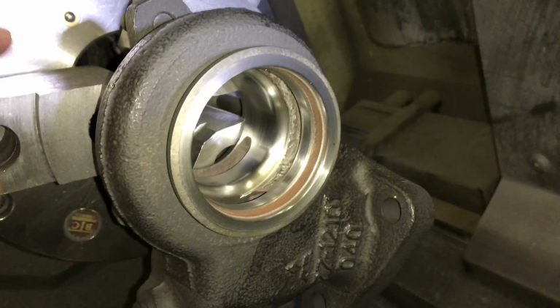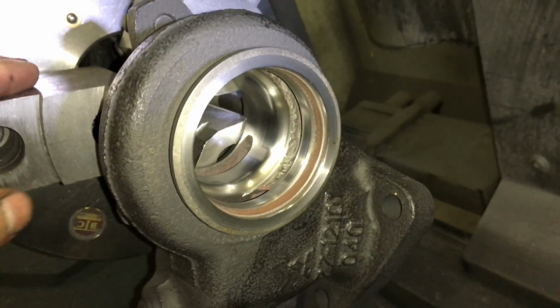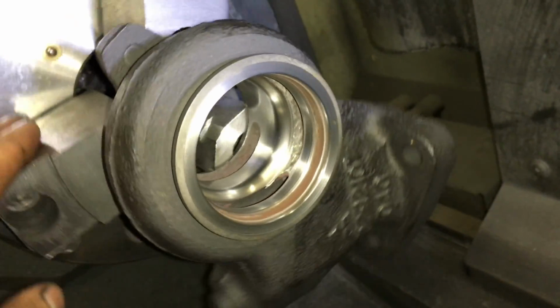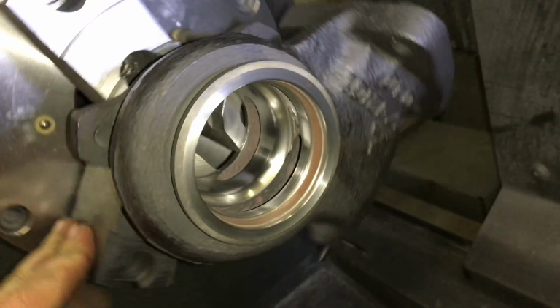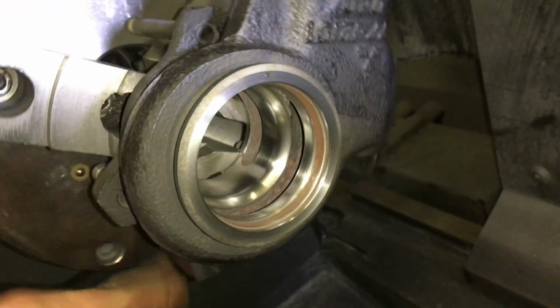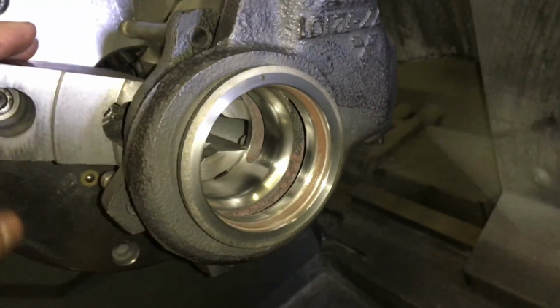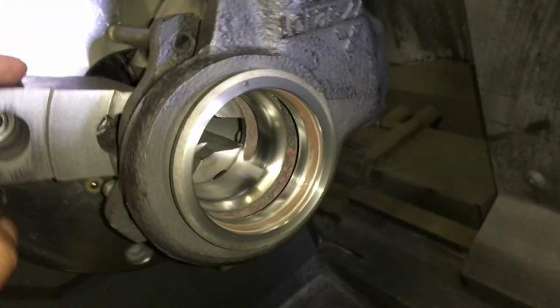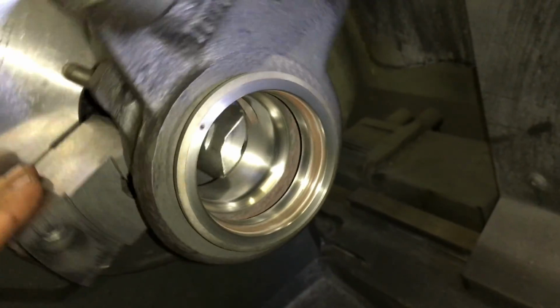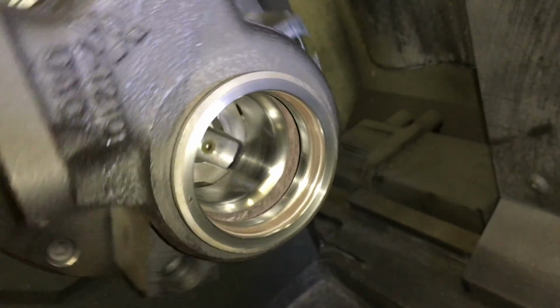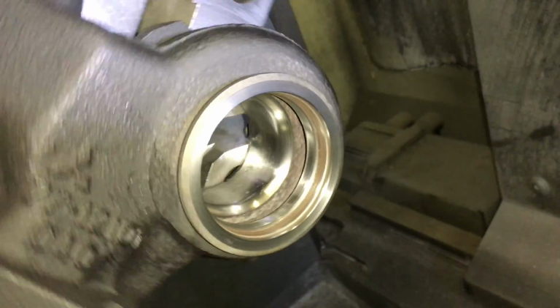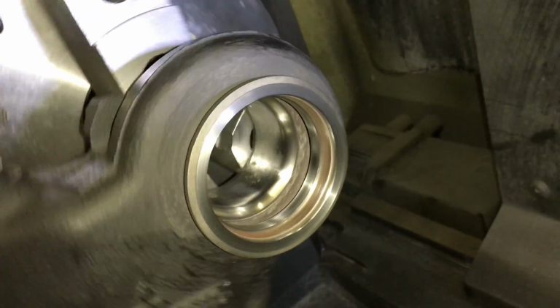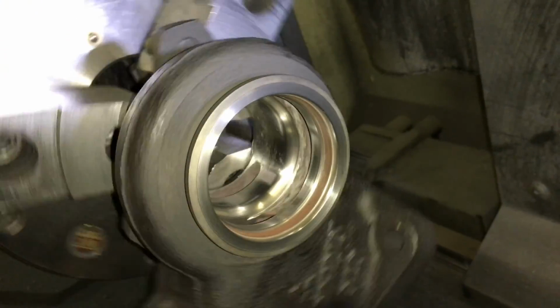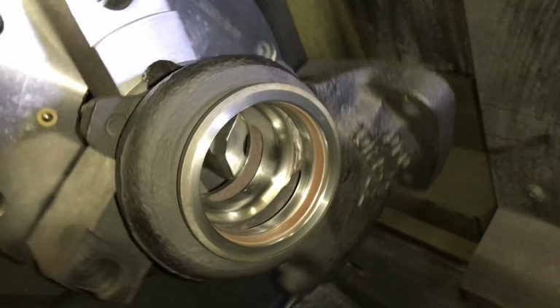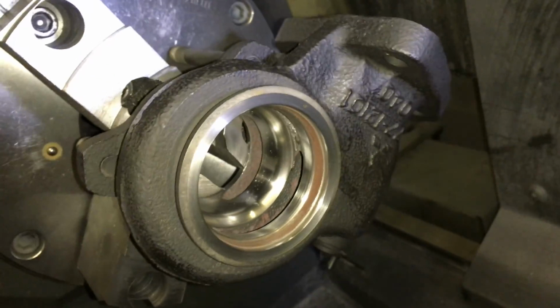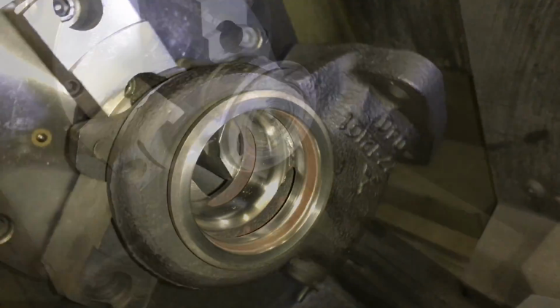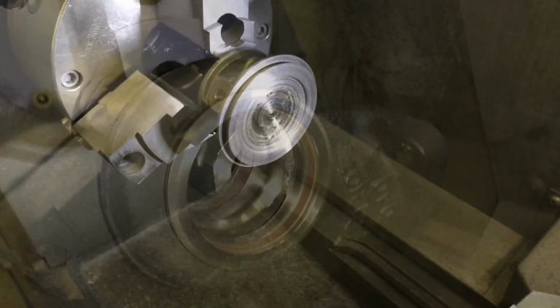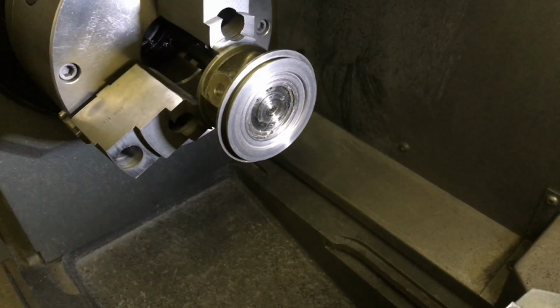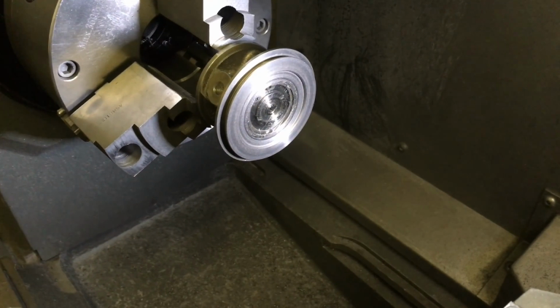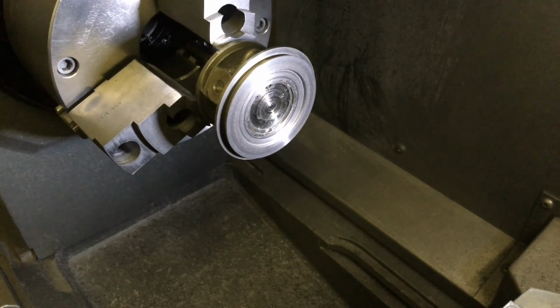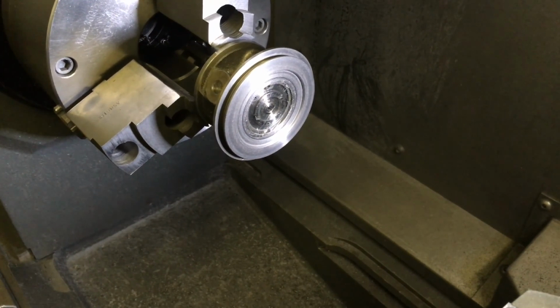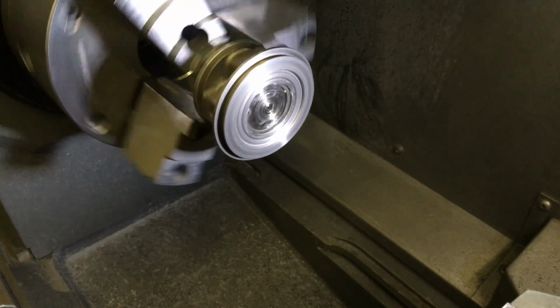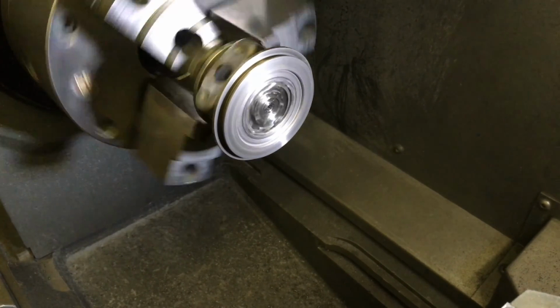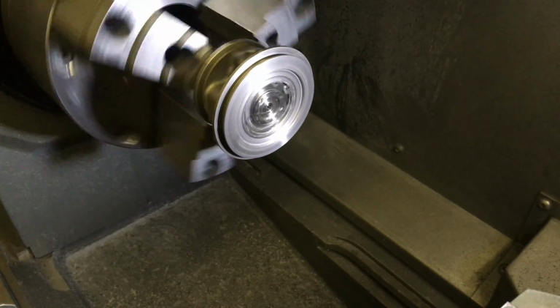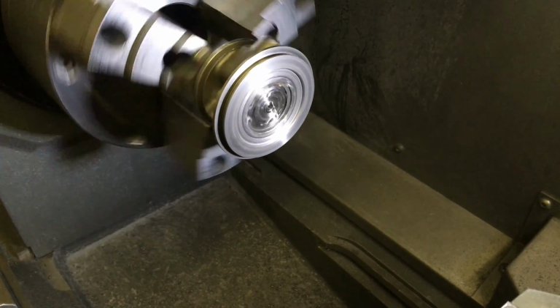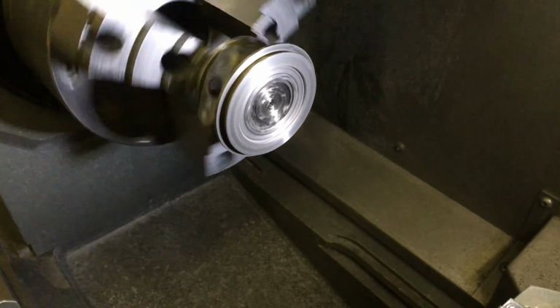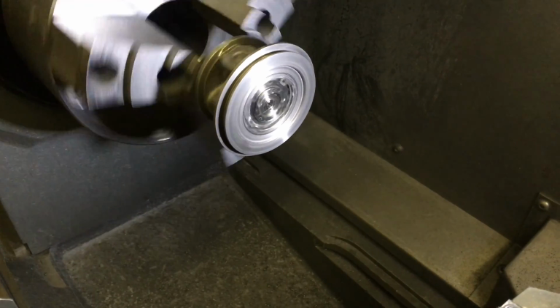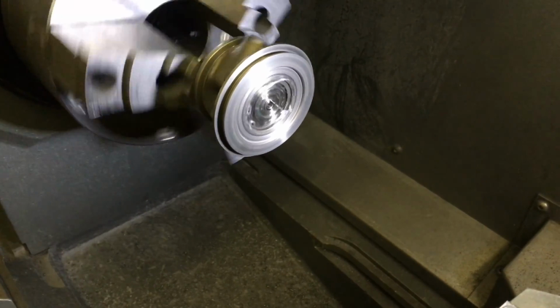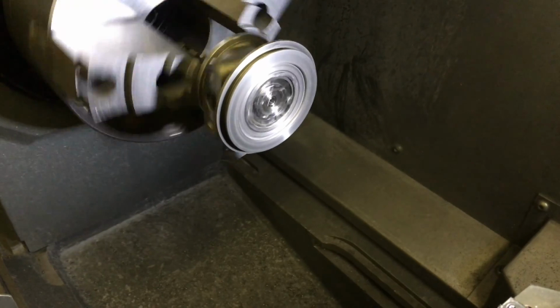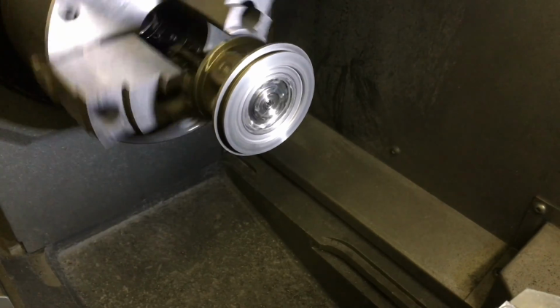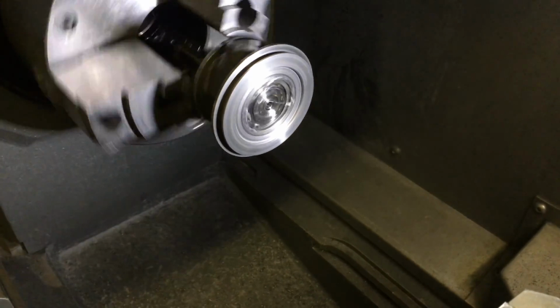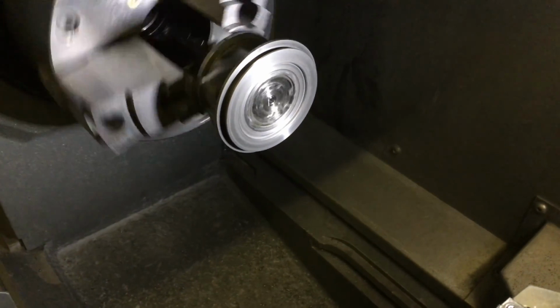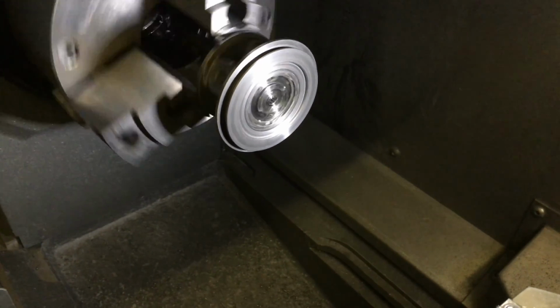Here's the finished product after machining. I did machine this manually so I wasn't able to record what I was doing. Here's also where I machined the bearing housing — the new bearing housing.